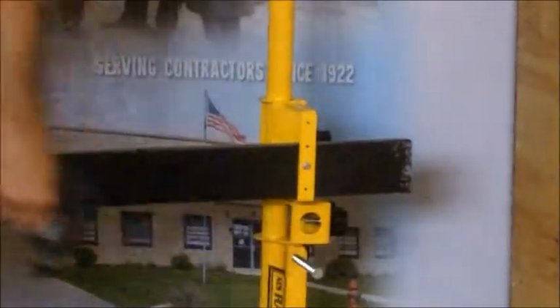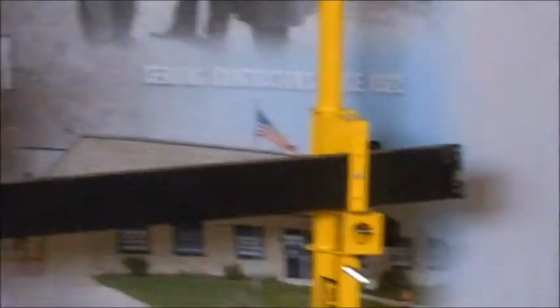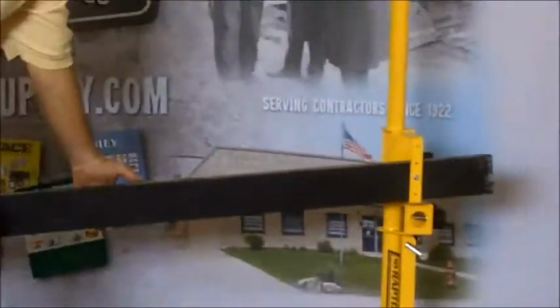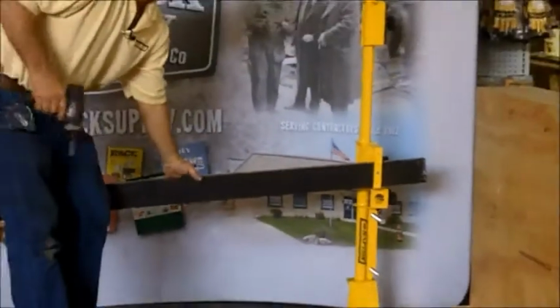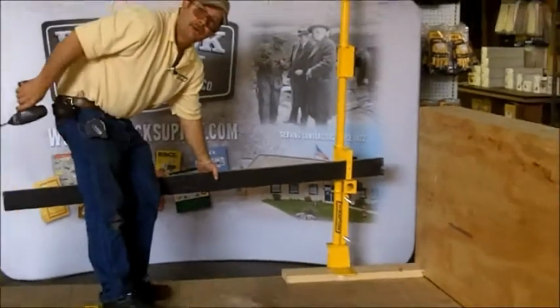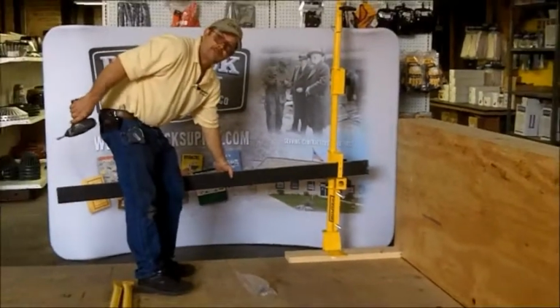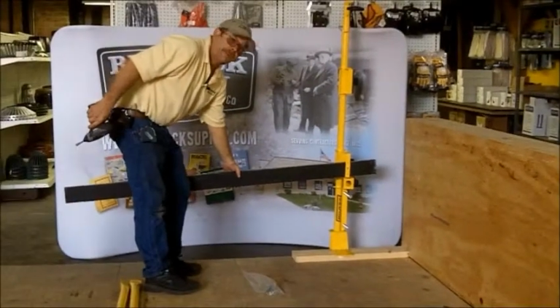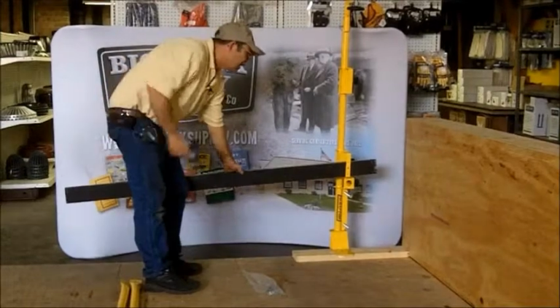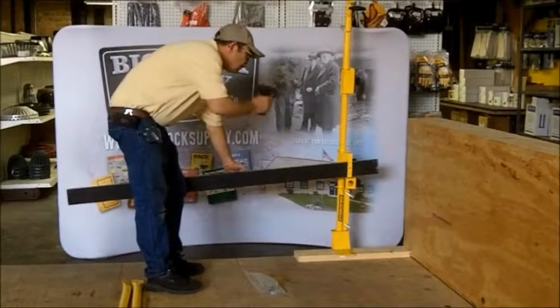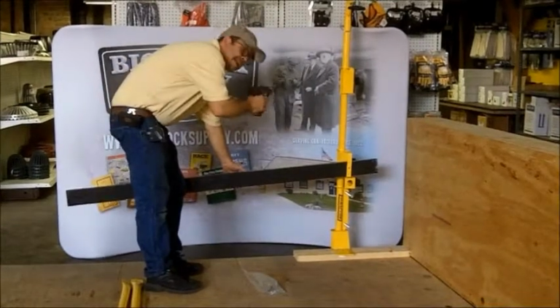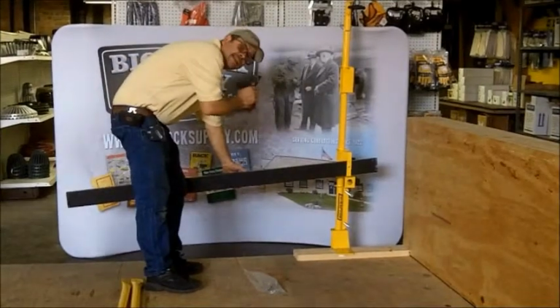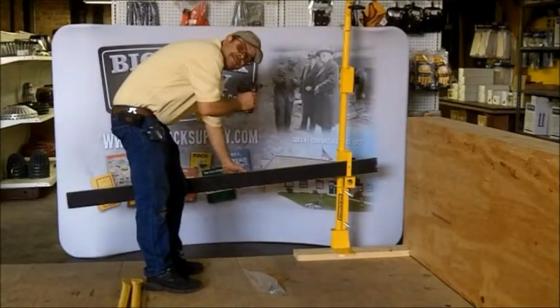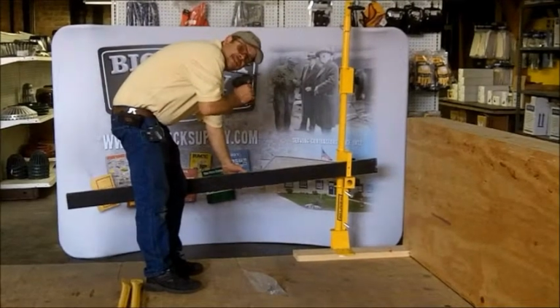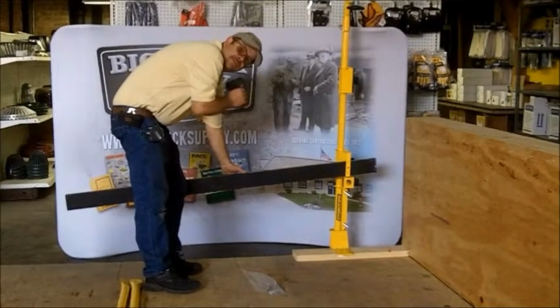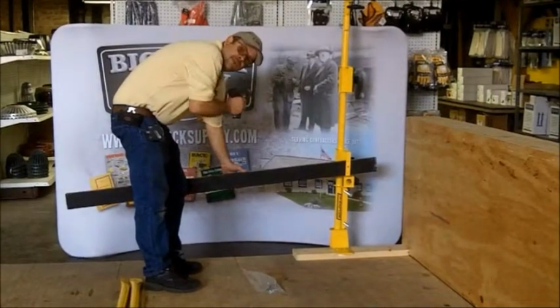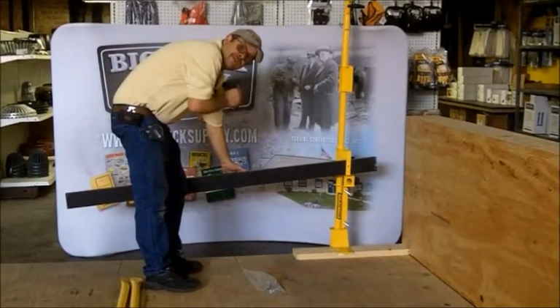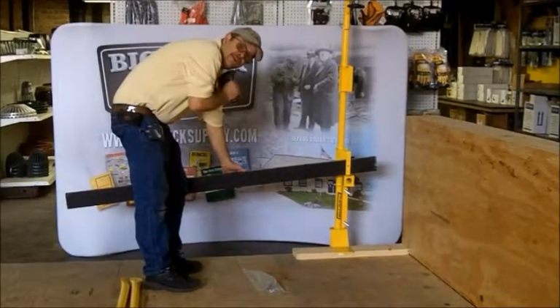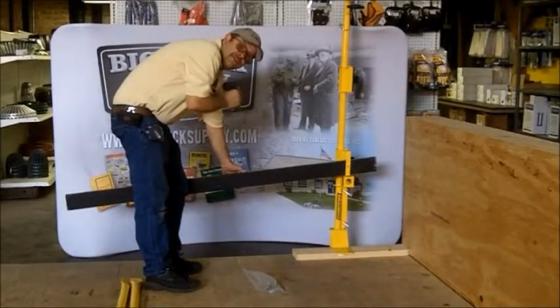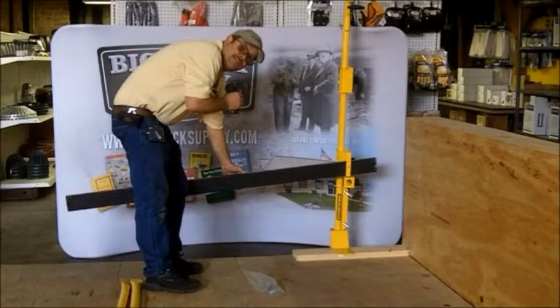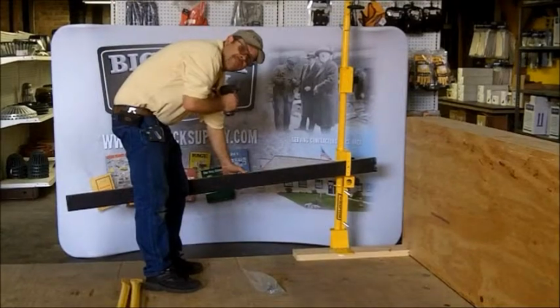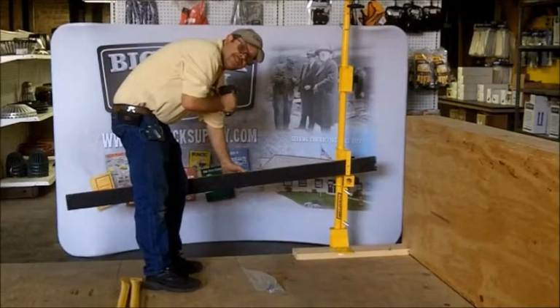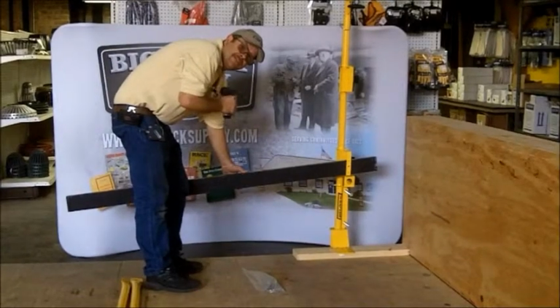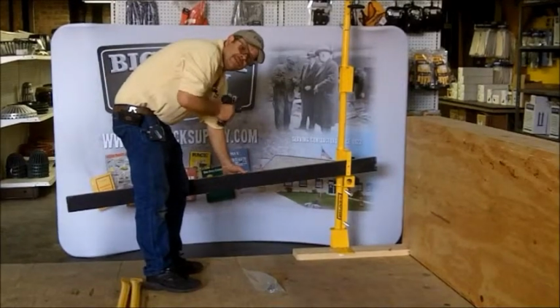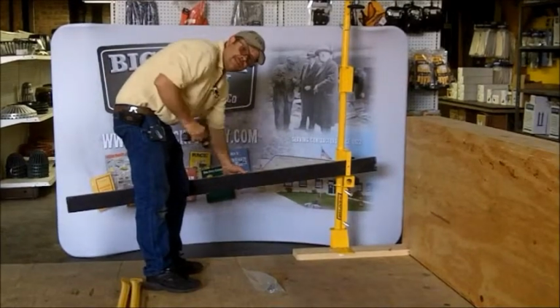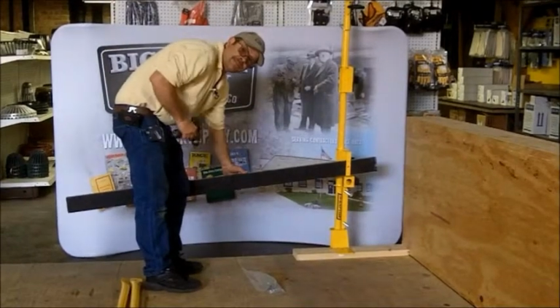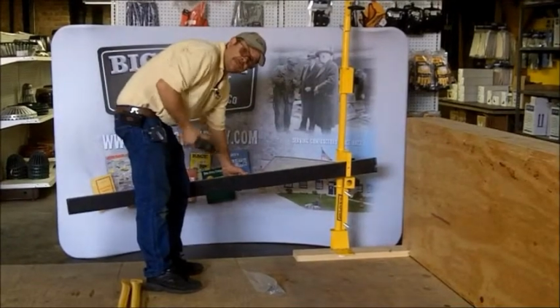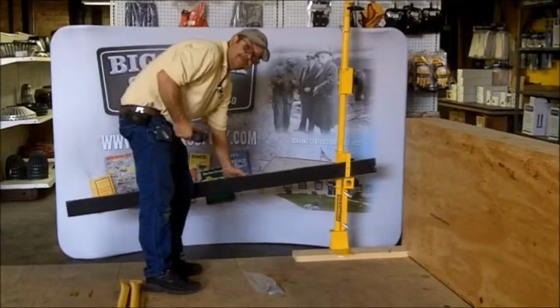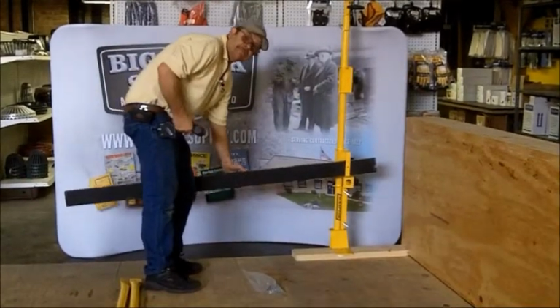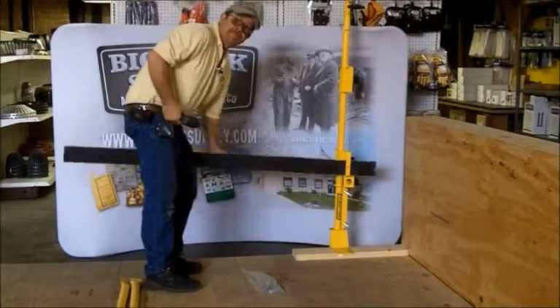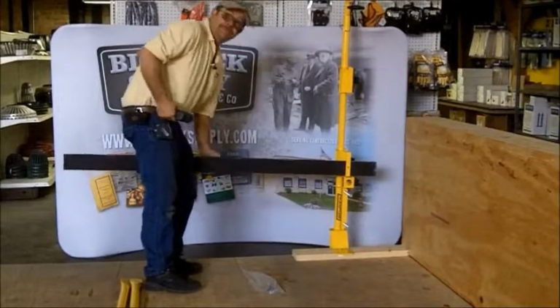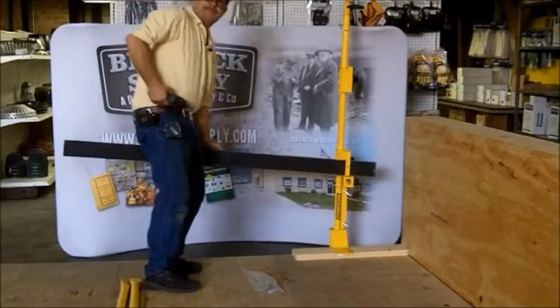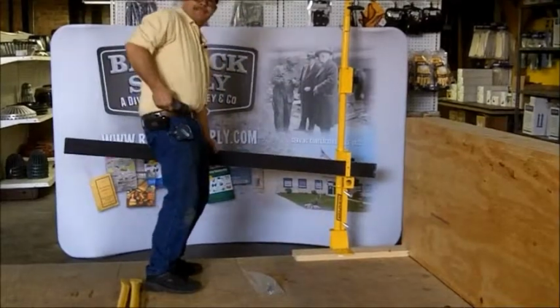Just continue in this method around the roof edge, taking into account that with wood rail you are never to exceed eight-foot centers on your steel posts. Okay, that's it.